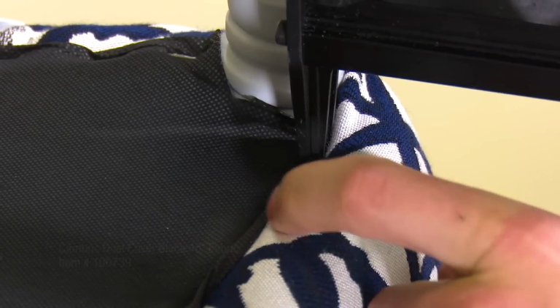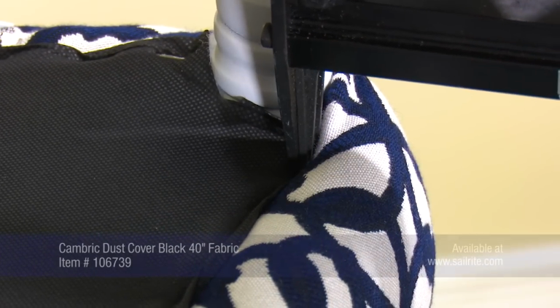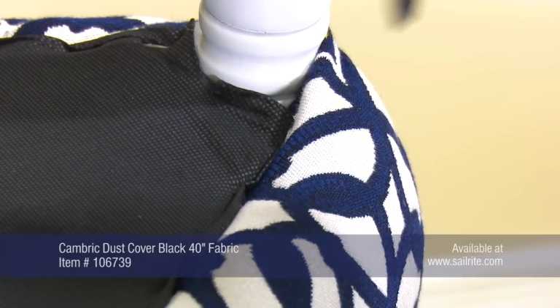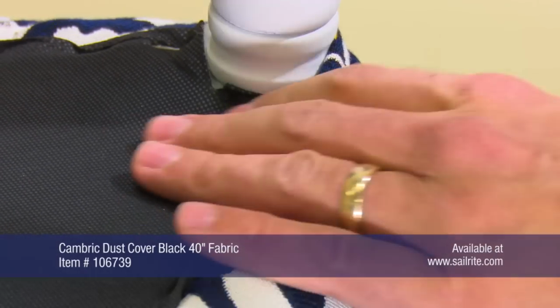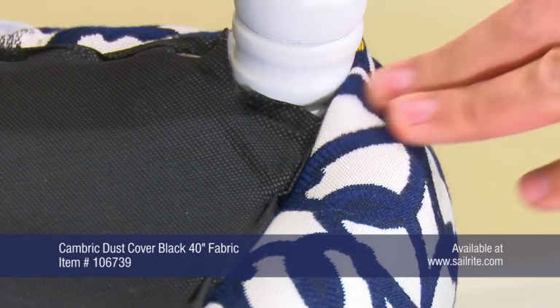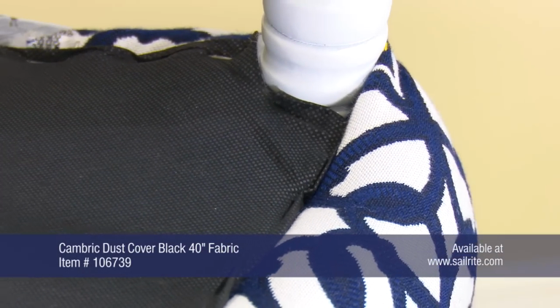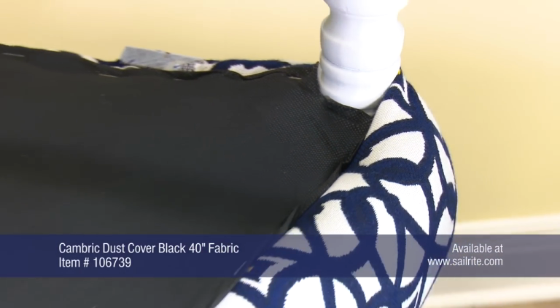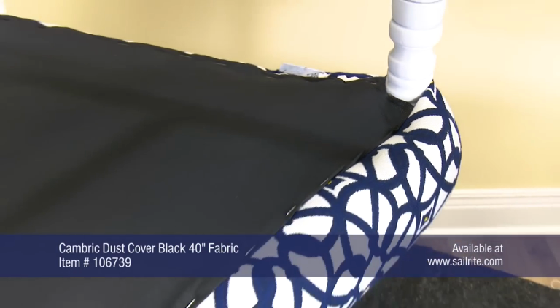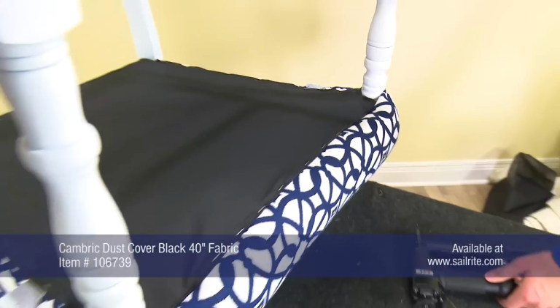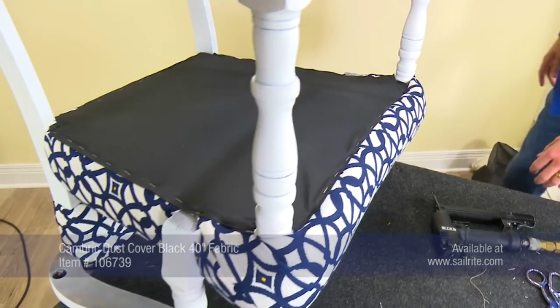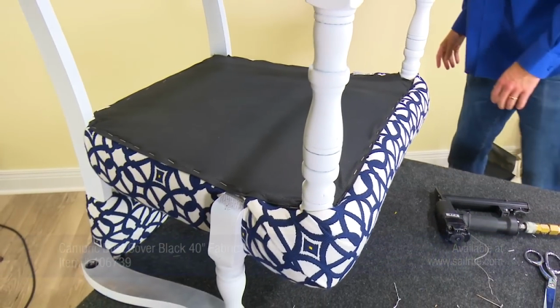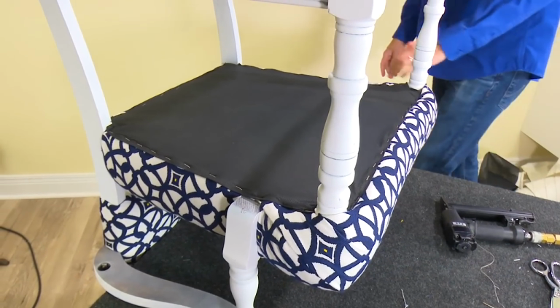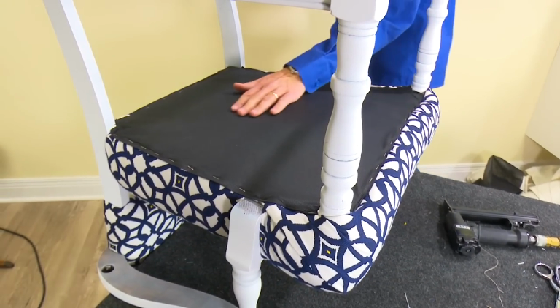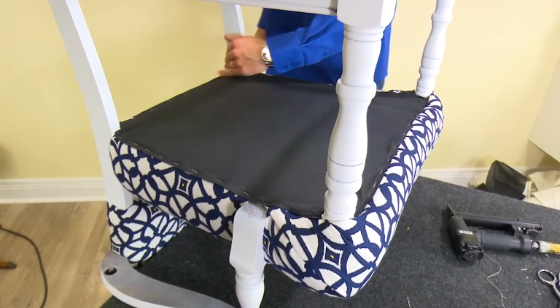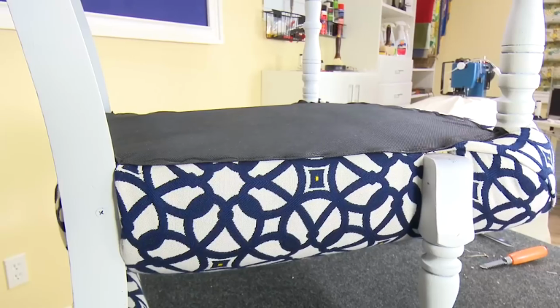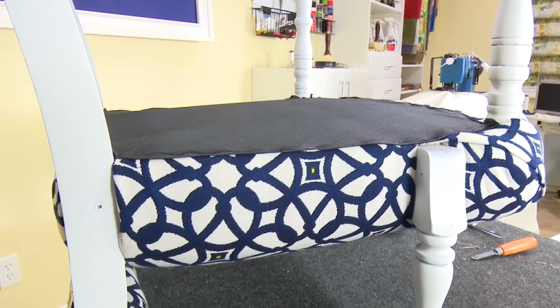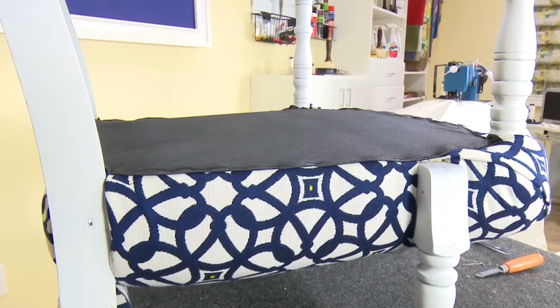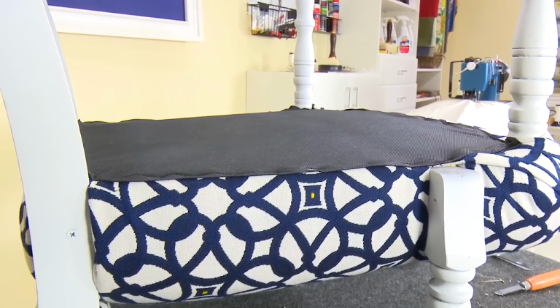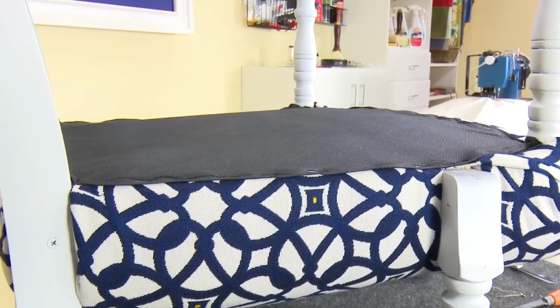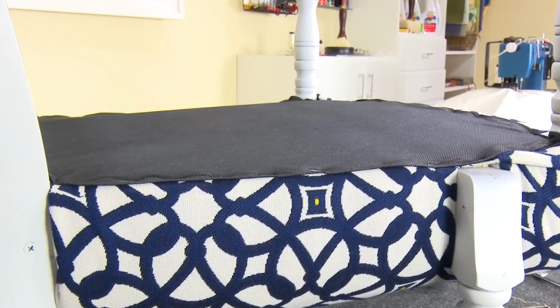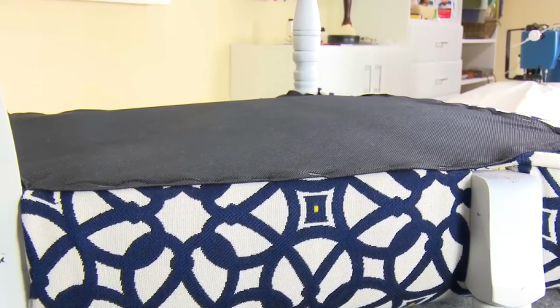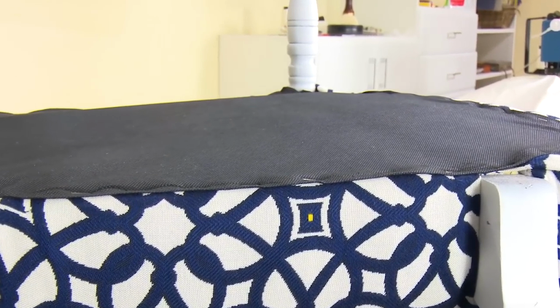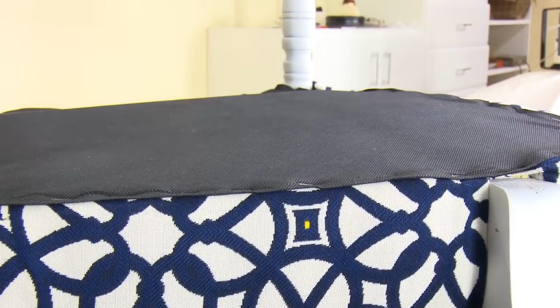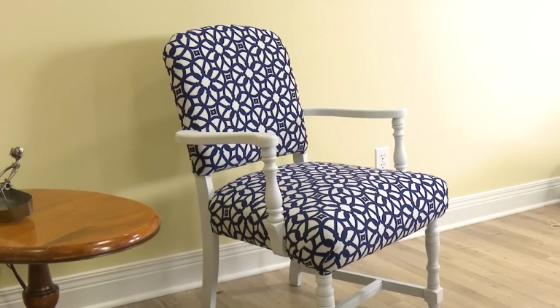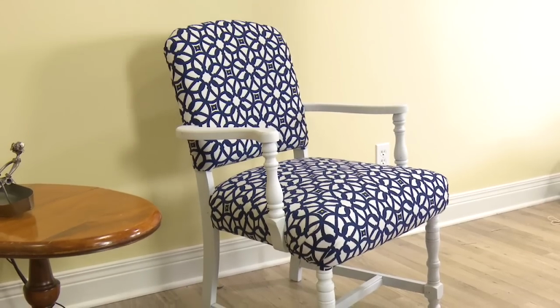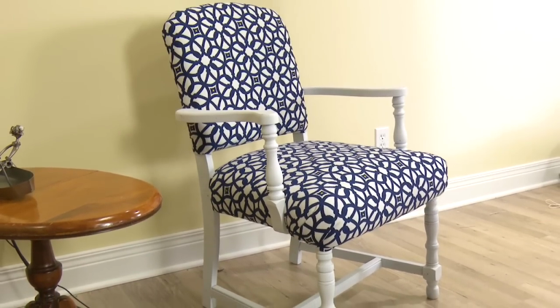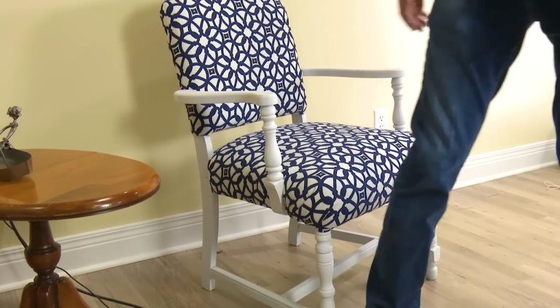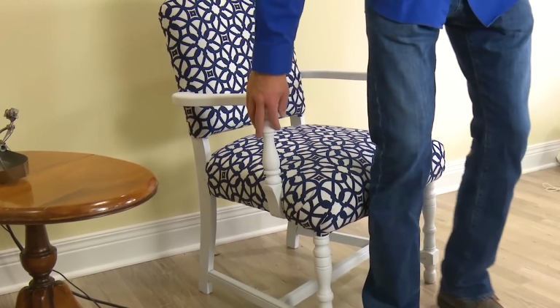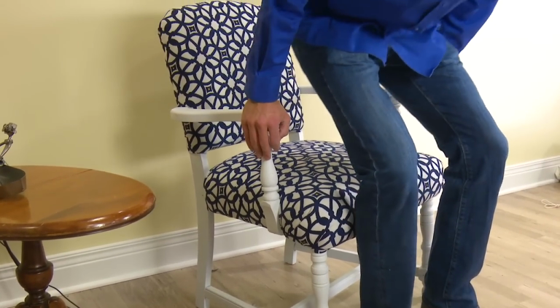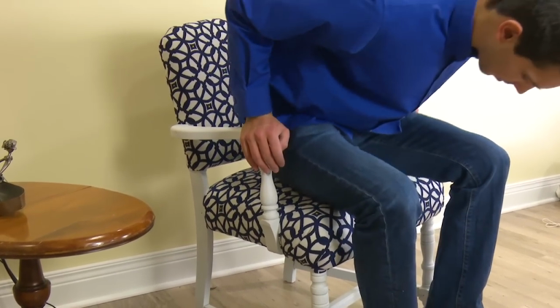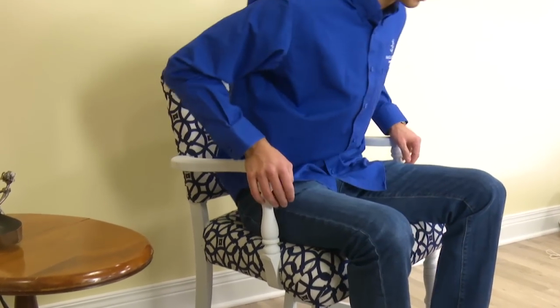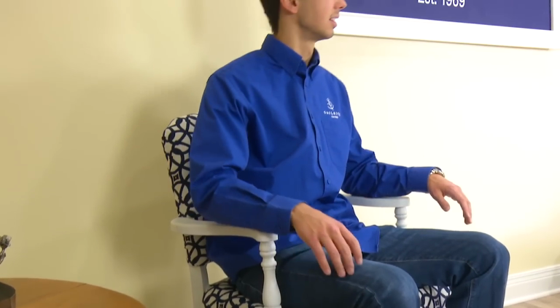You will find the Cambric dust cover fabric and many other great upholstery tools, supplies, and fabrics at Sailrite. For more free videos like this, be sure to check out the Sailrite website or subscribe to the Sailrite YouTube channel.